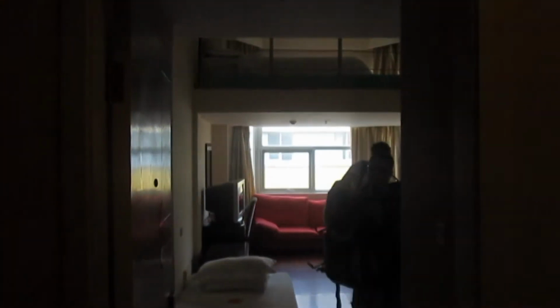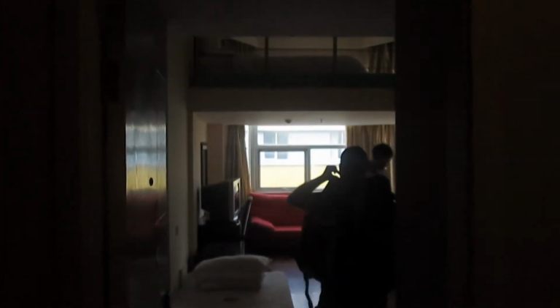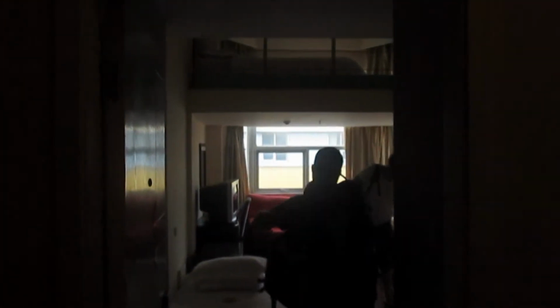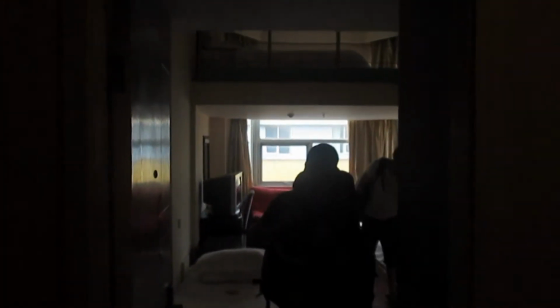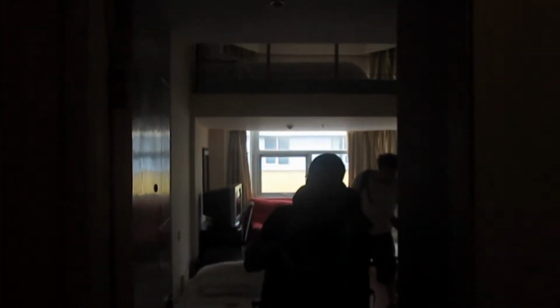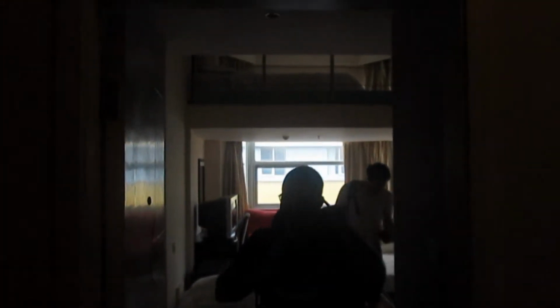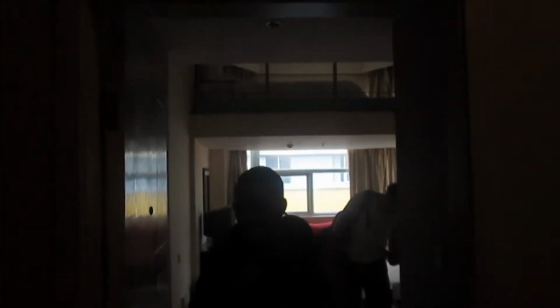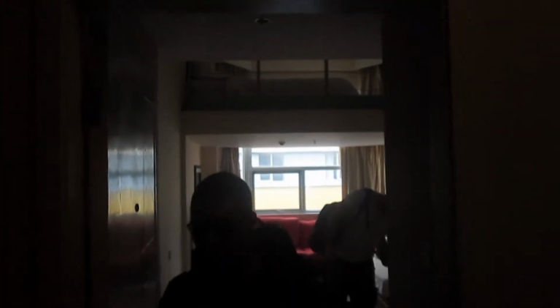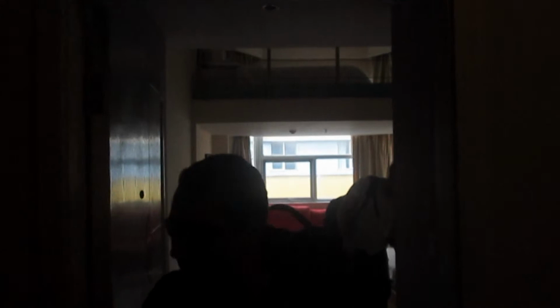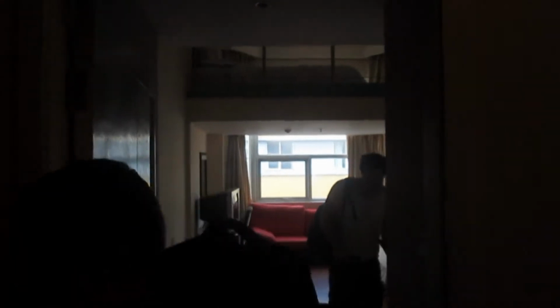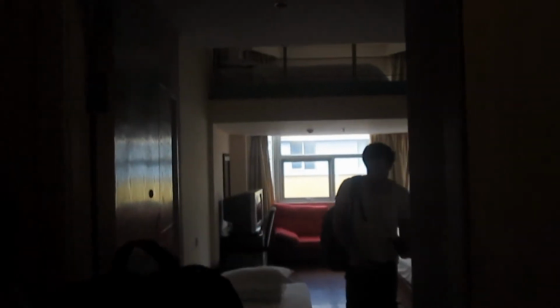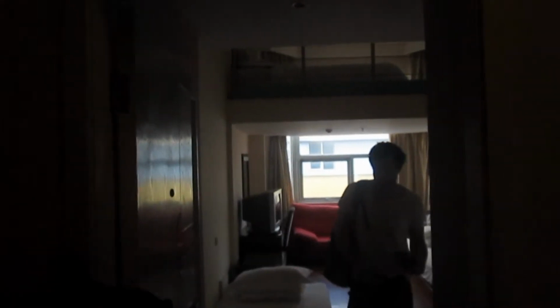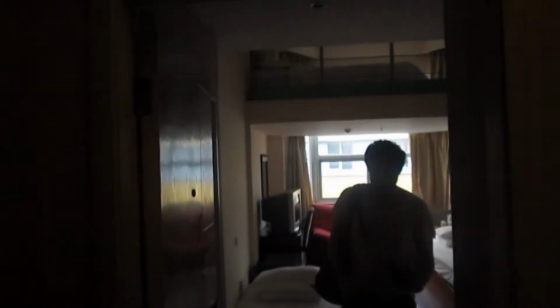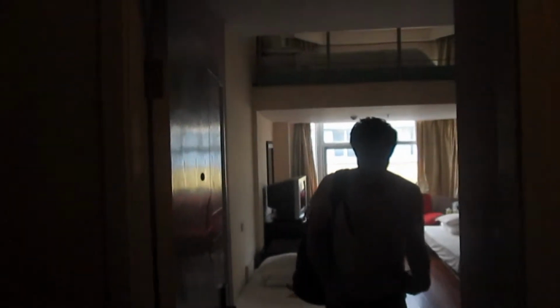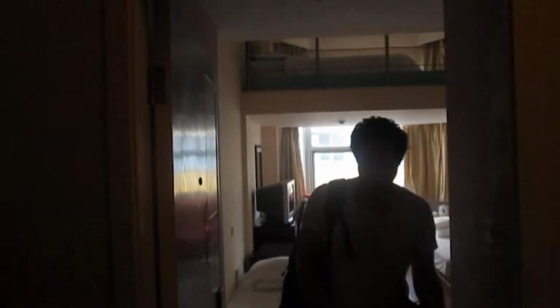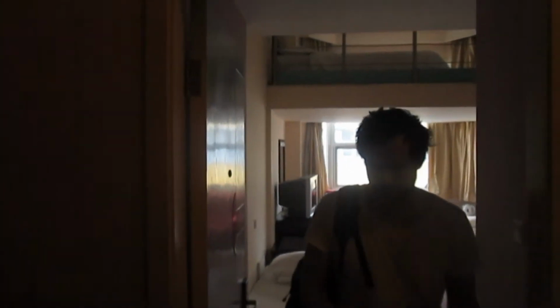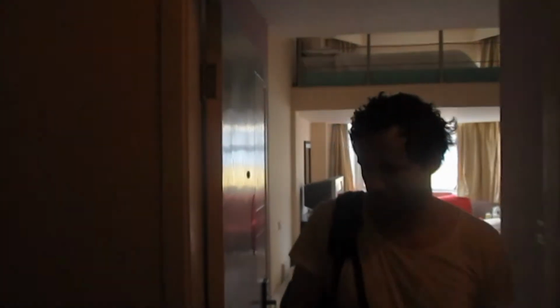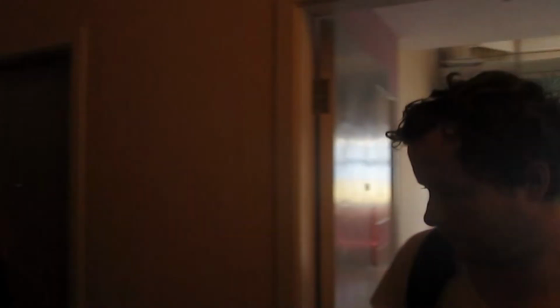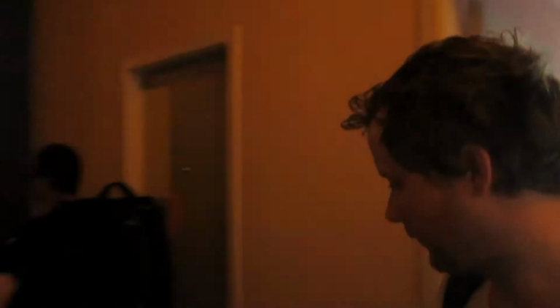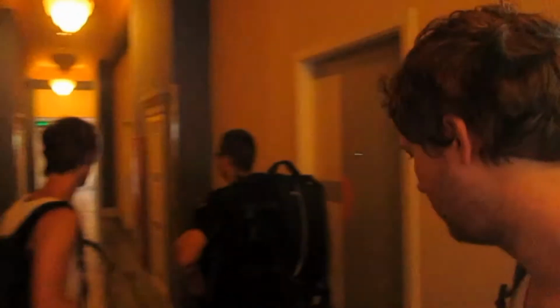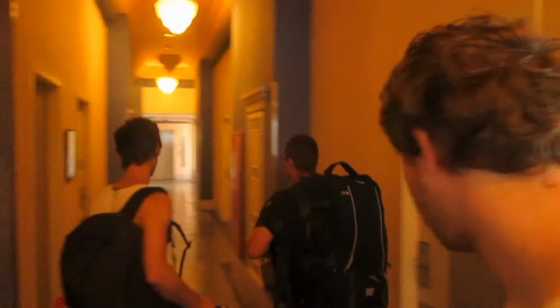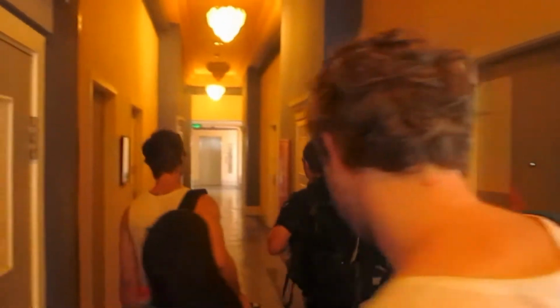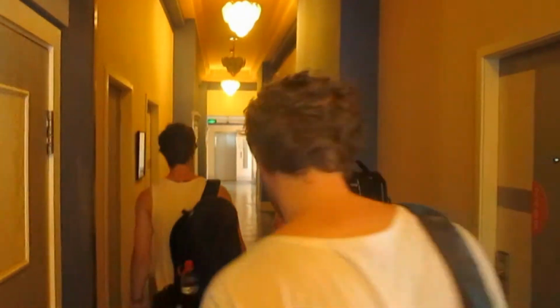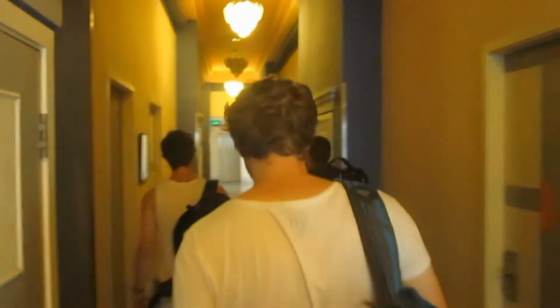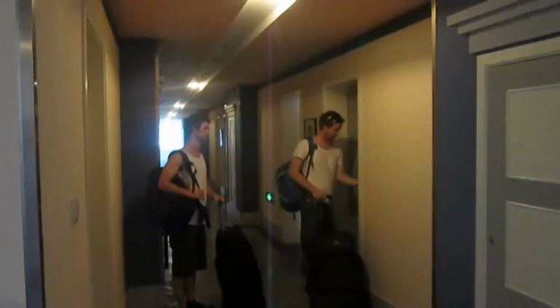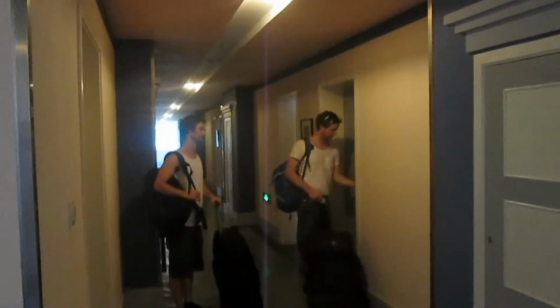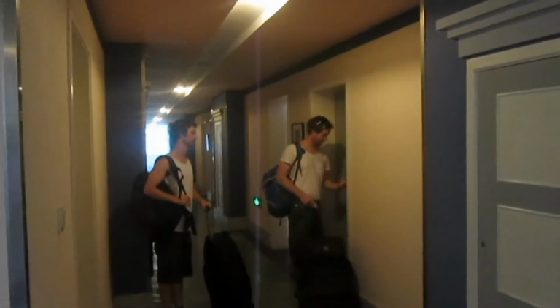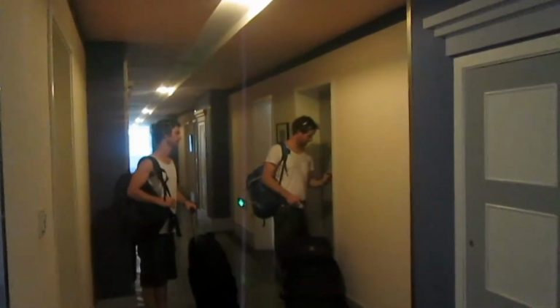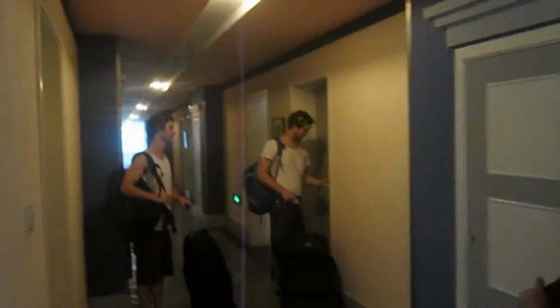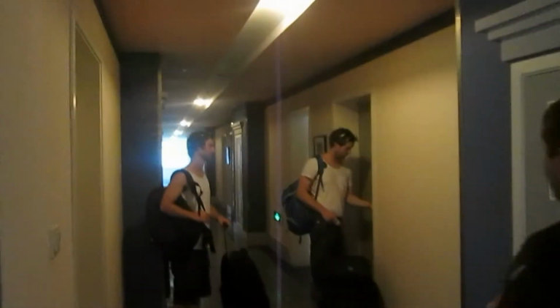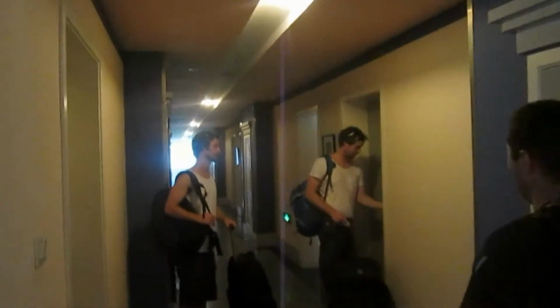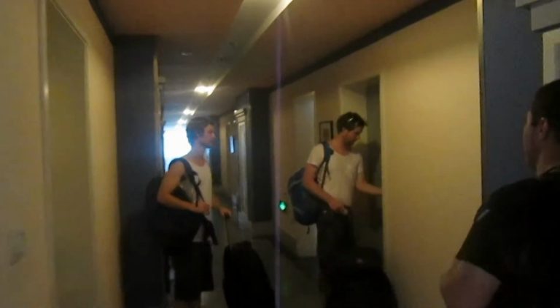So that was what a deluxe four bed looks like. We've actually changed our rooms — we're going to get two two-bed places where we can each have our own bed. So we're finding our new rooms now.